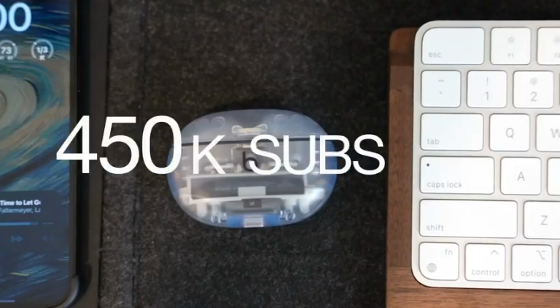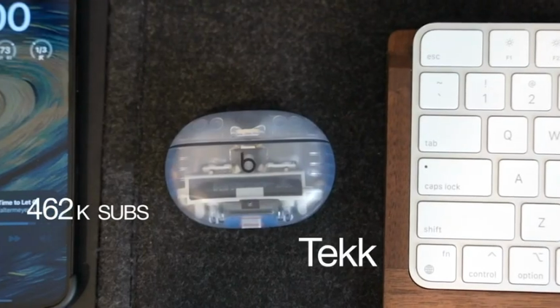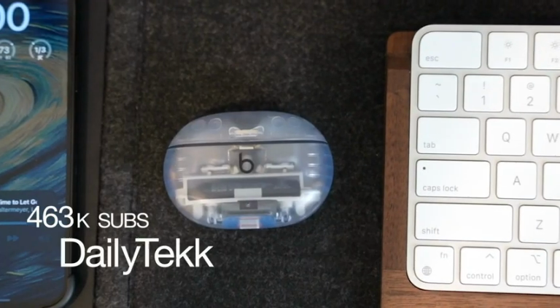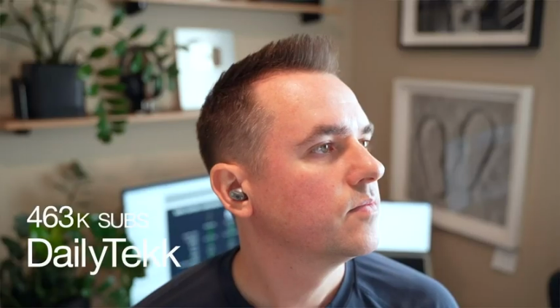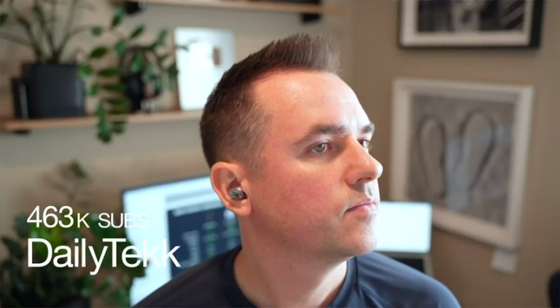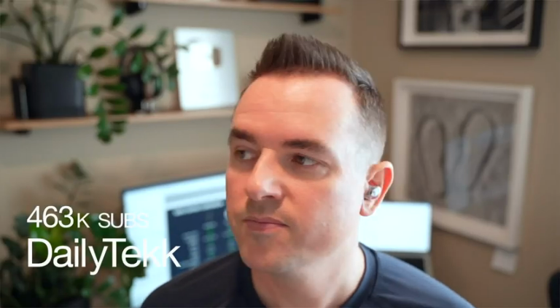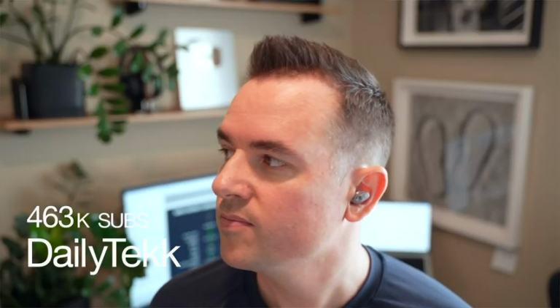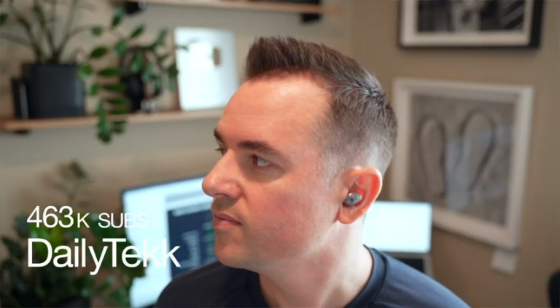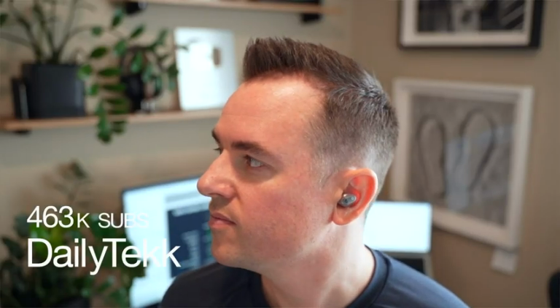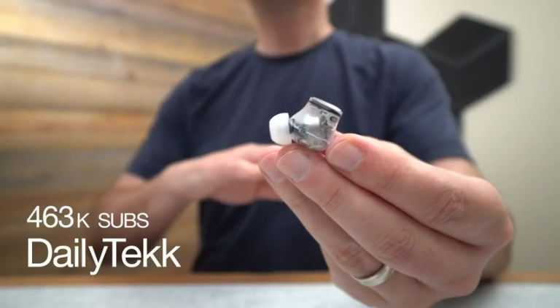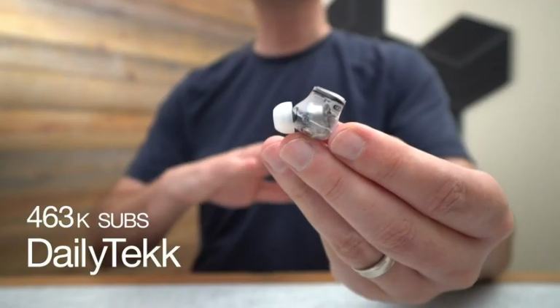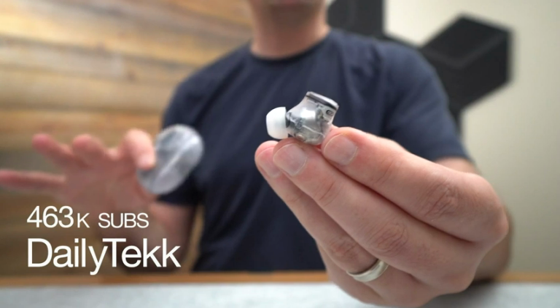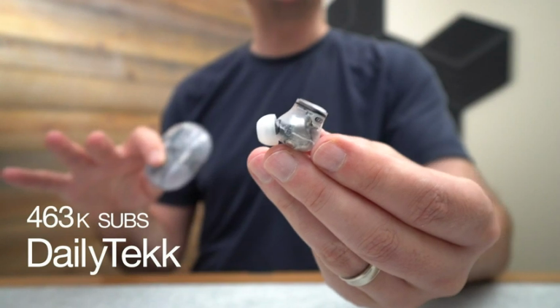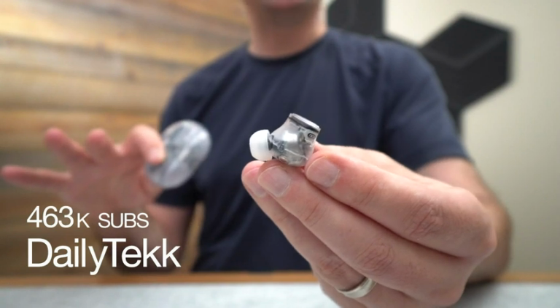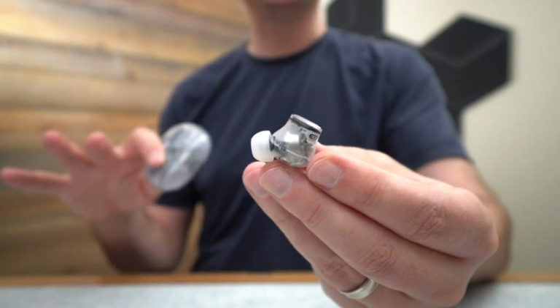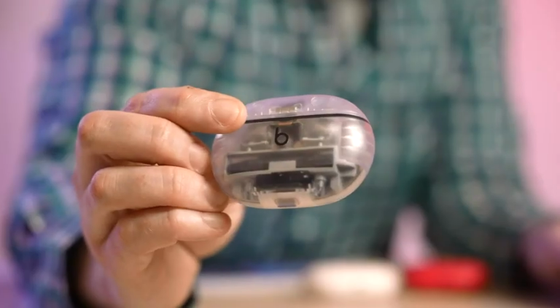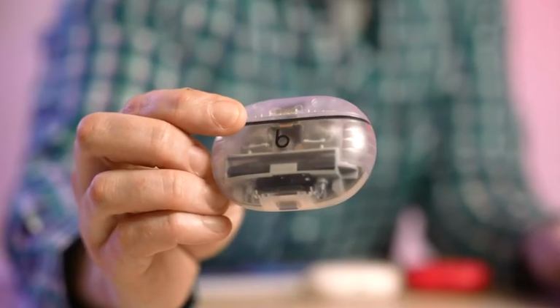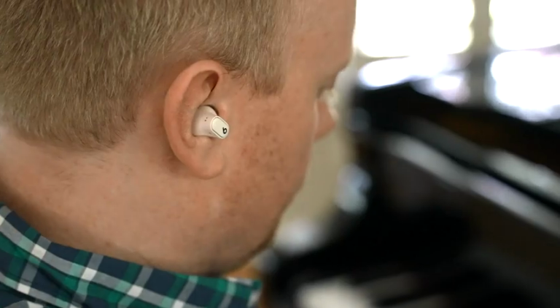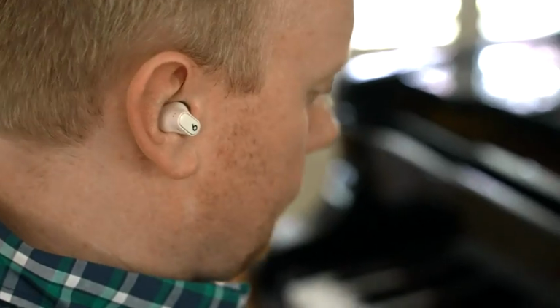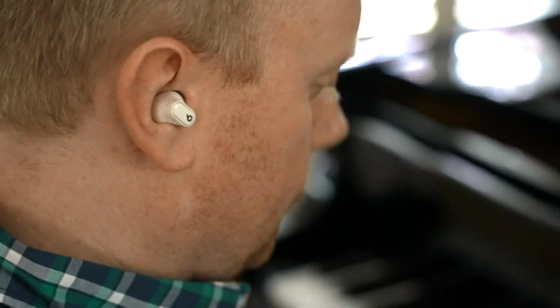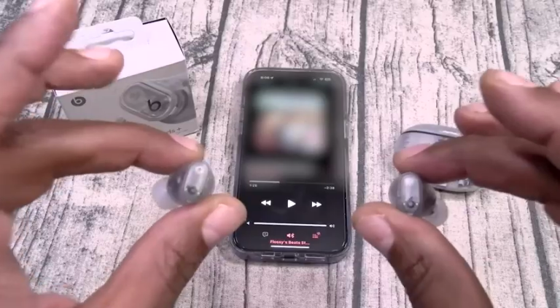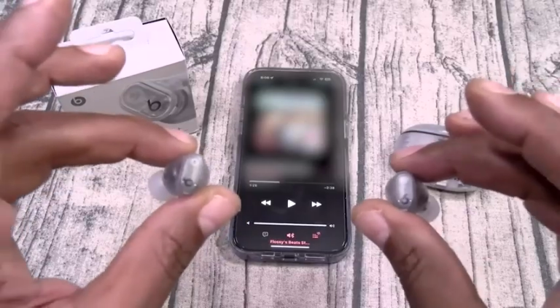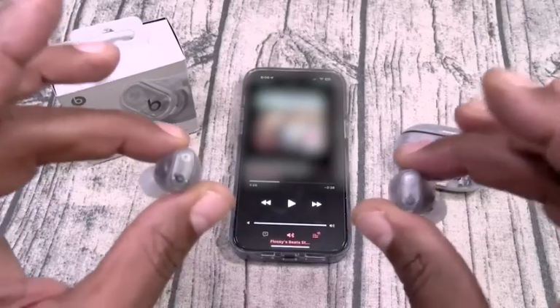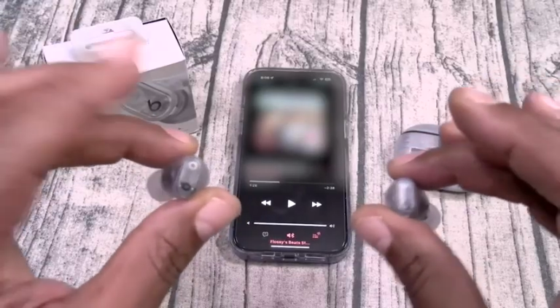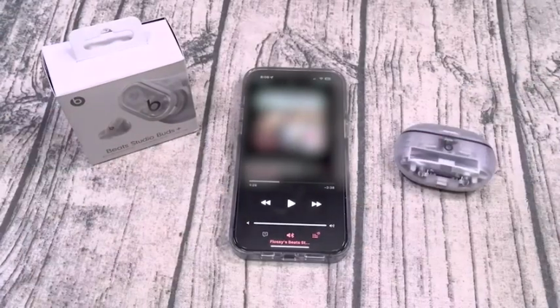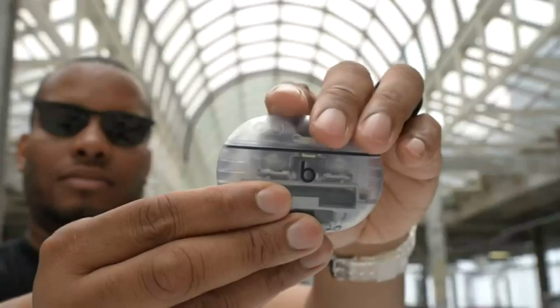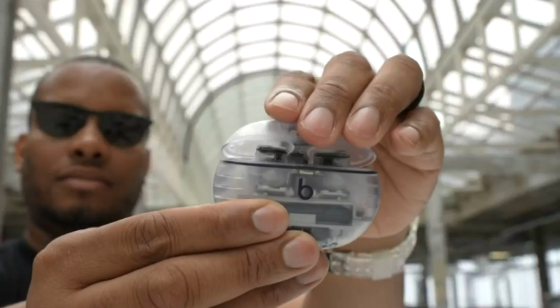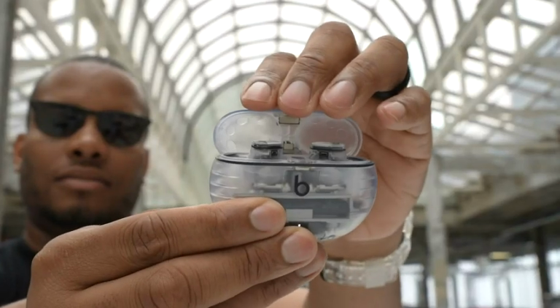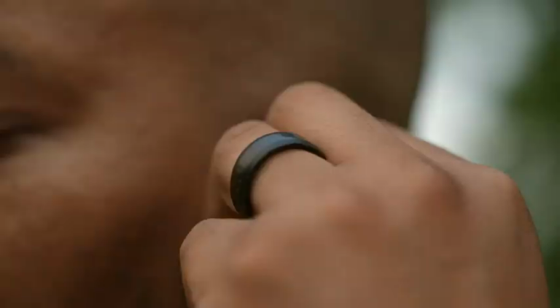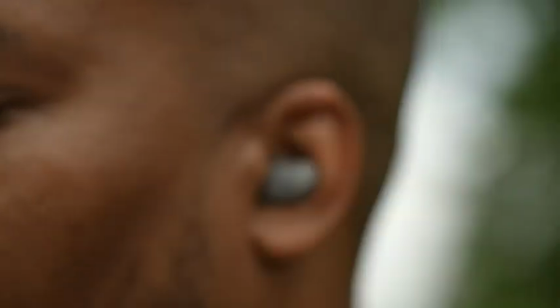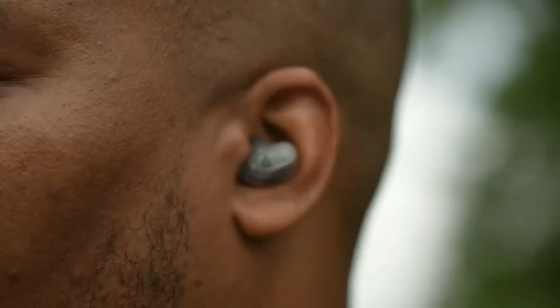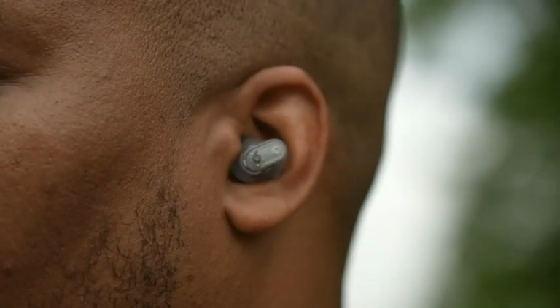These deliver a superior audio experience across all frequency ranges. These Studio Buds sound amazing — crispy highs and mids, and you get that deep, rich, clean bass.